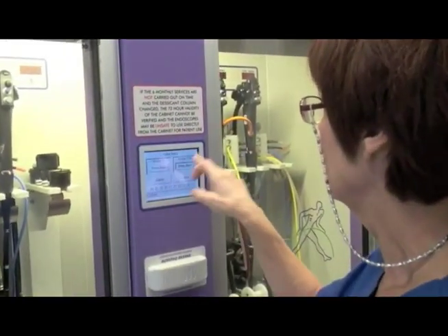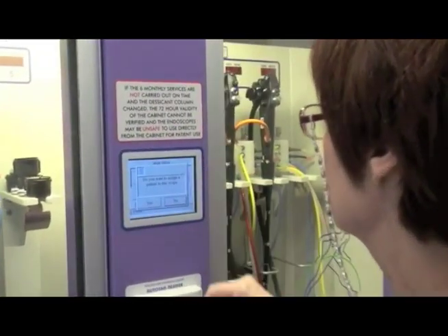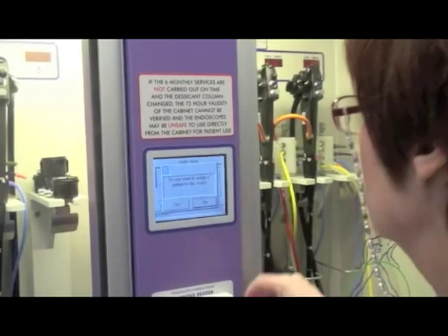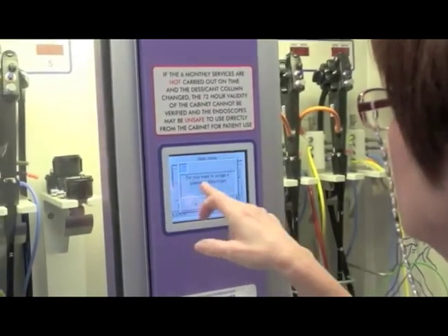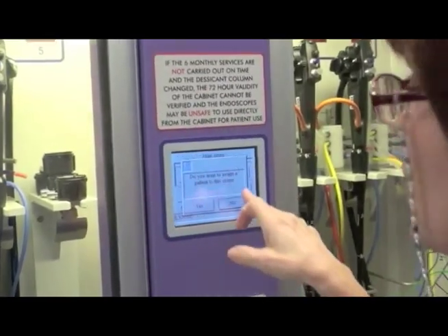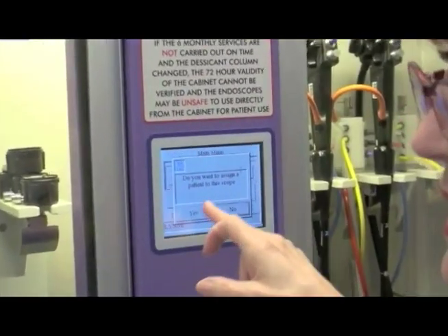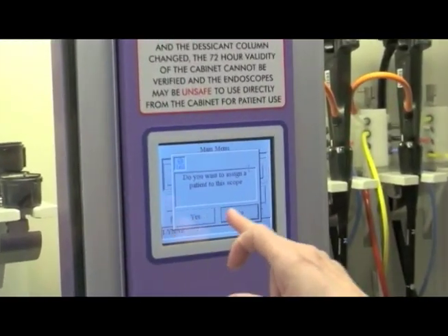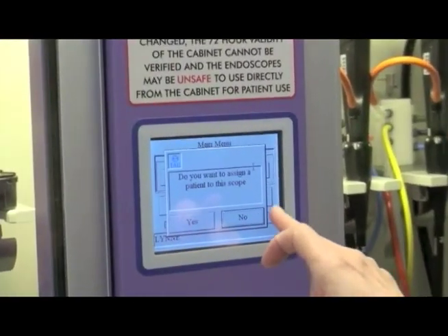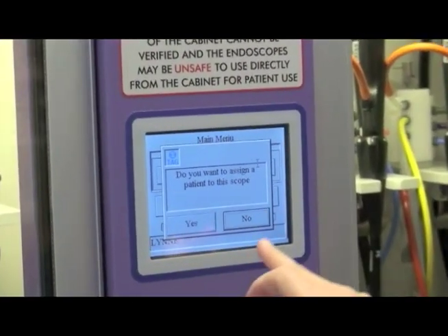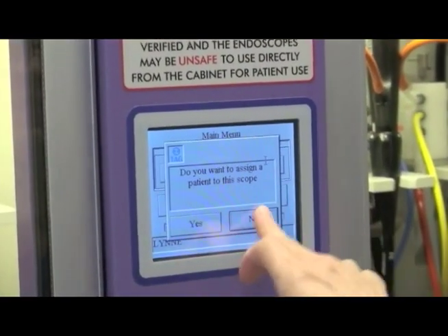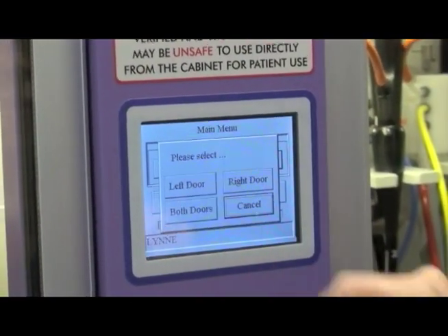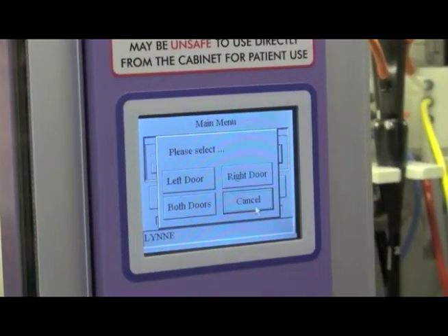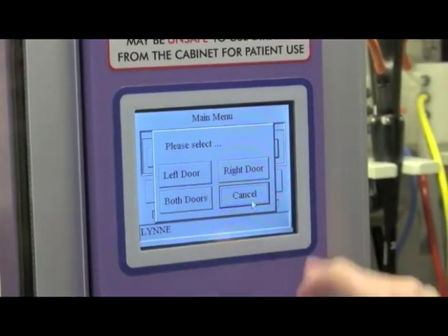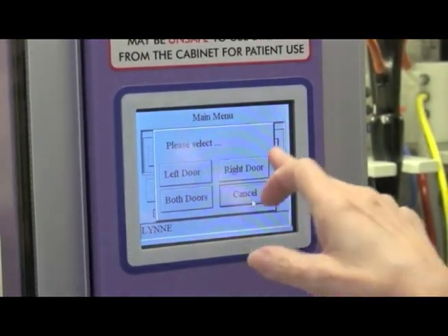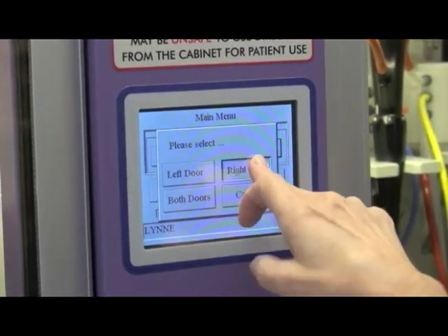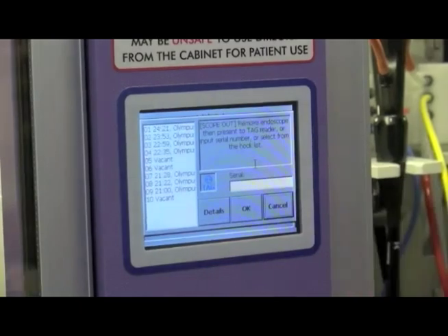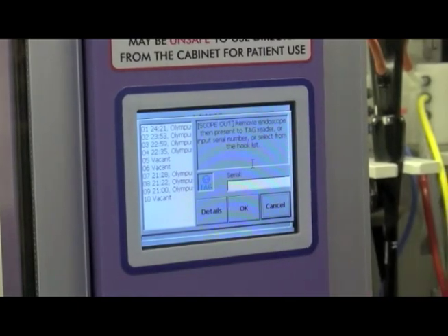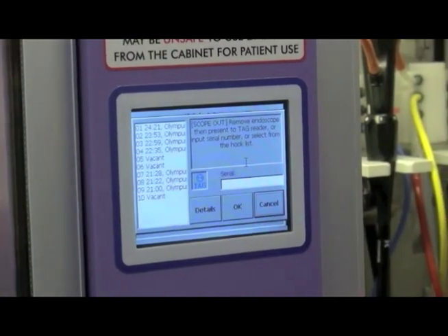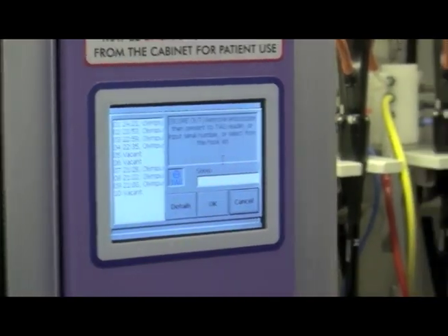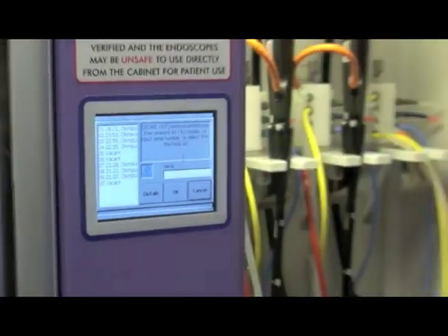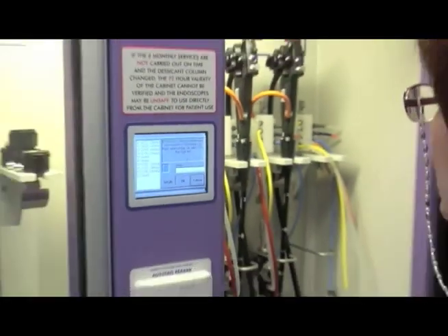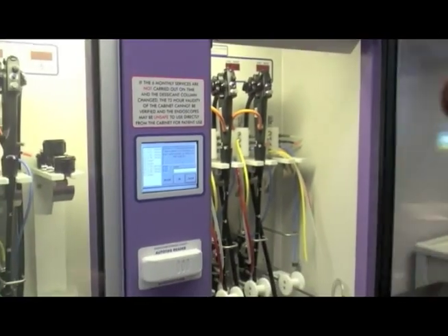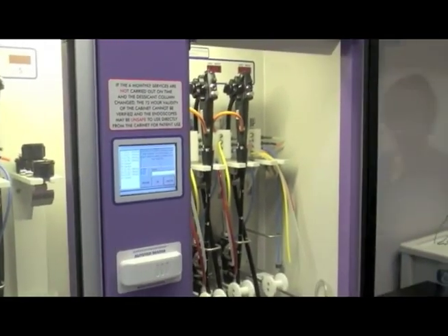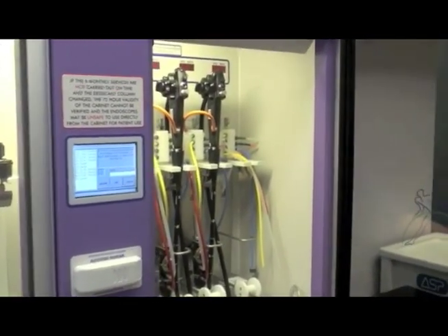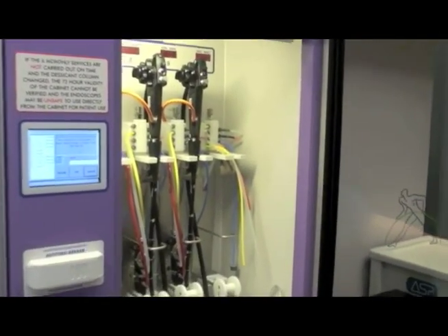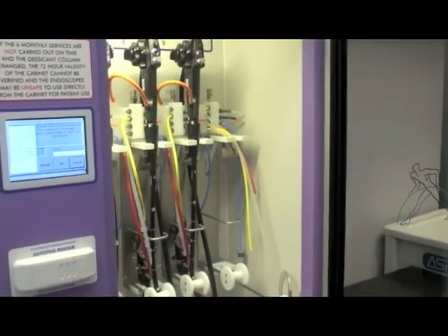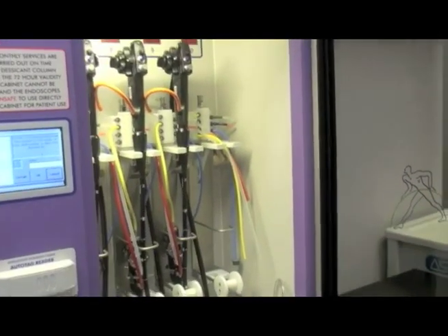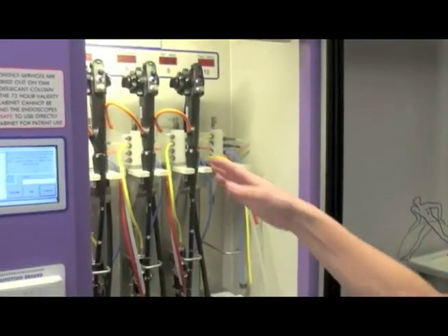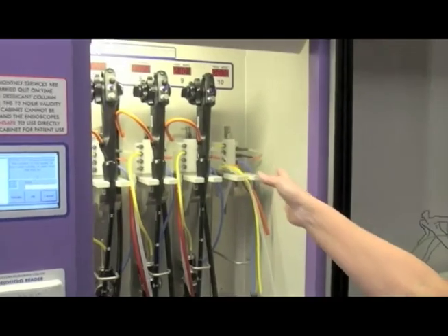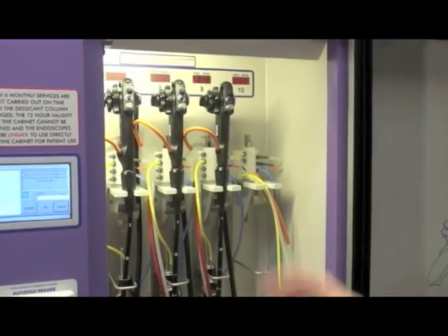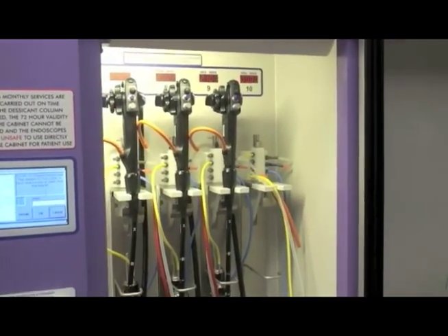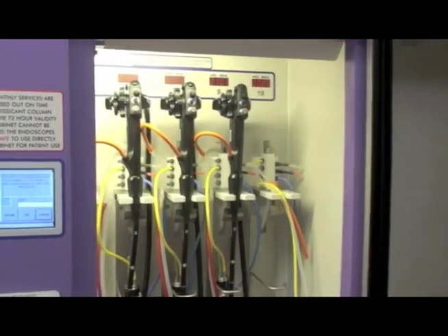I press here. Do I want to assign this scope to anyone? The answer is no right now. I want to open the right door. That will allow me to open the door.